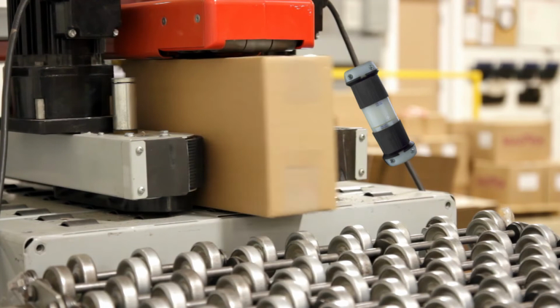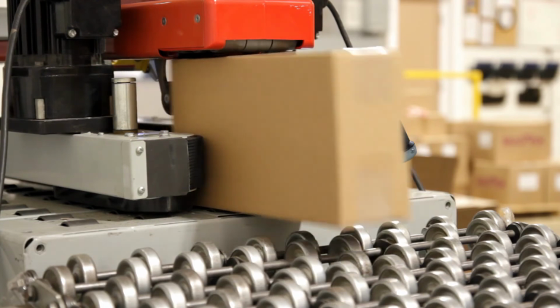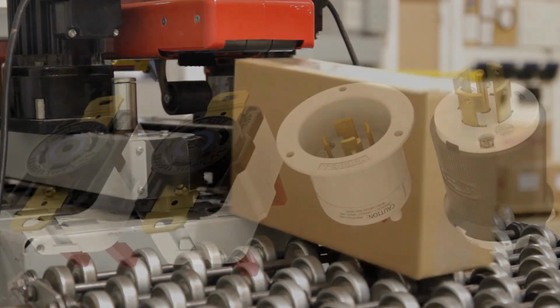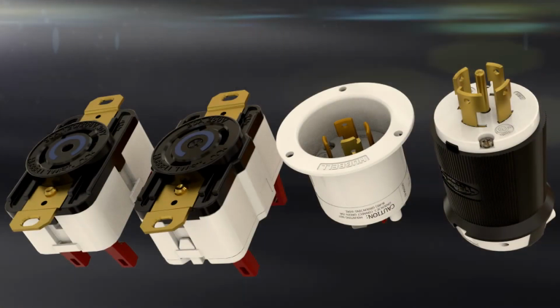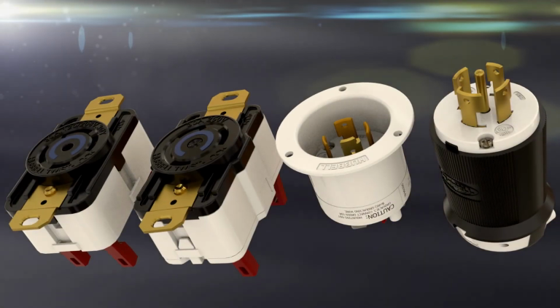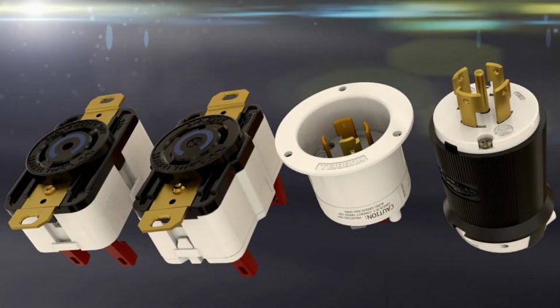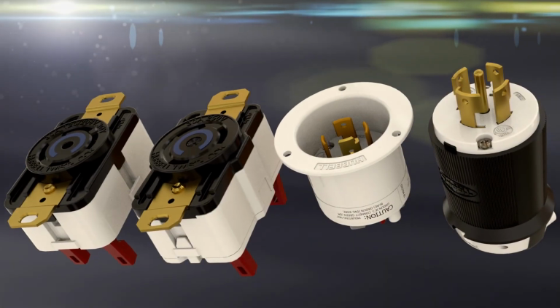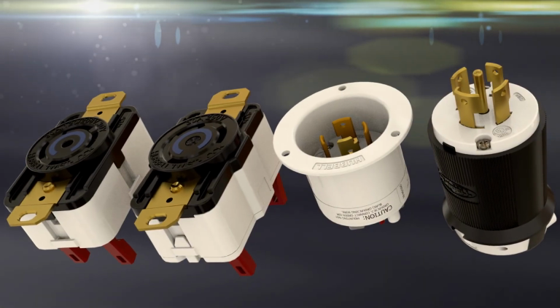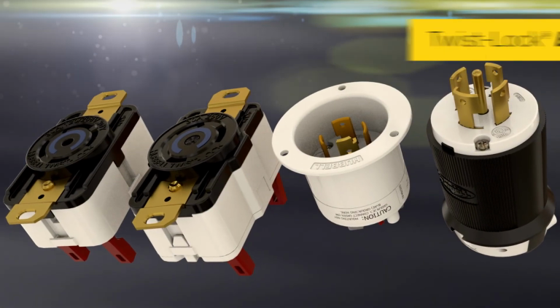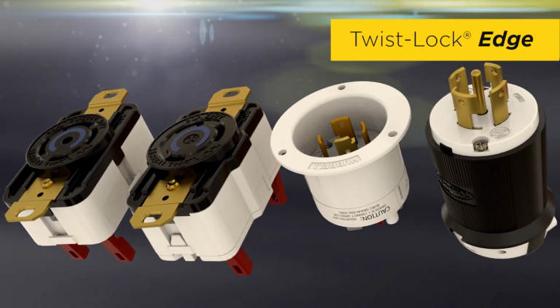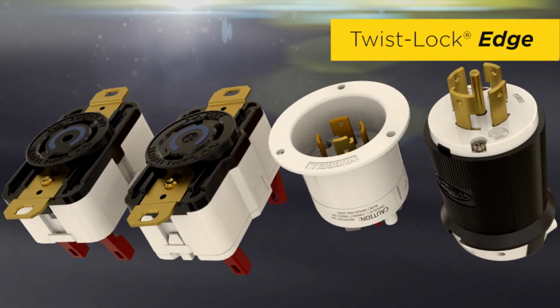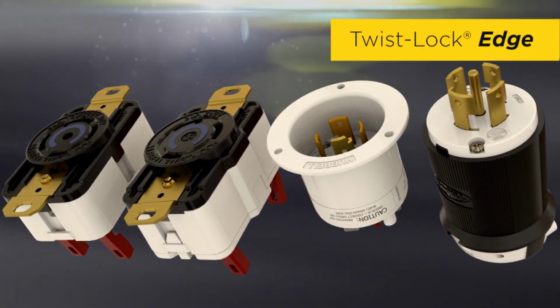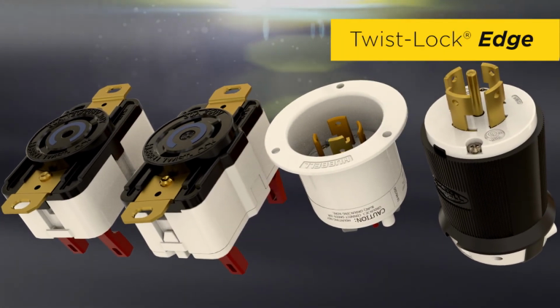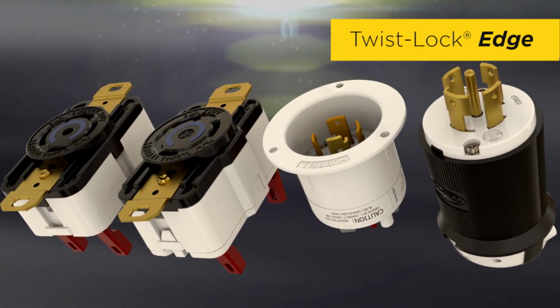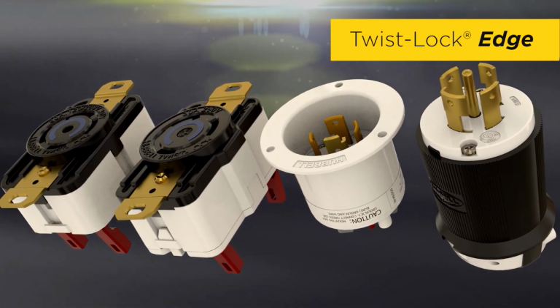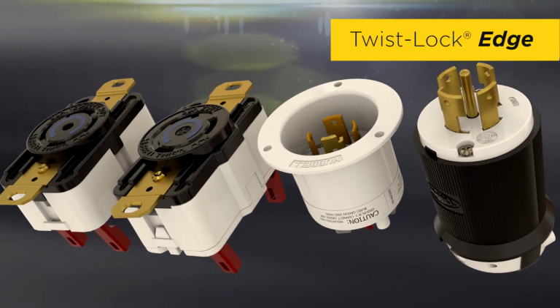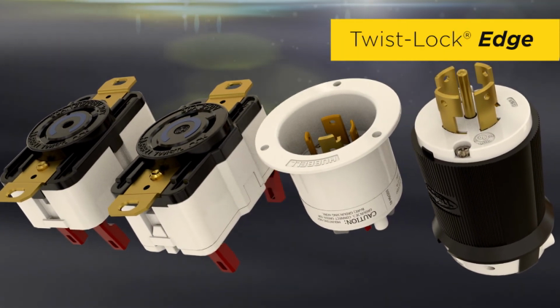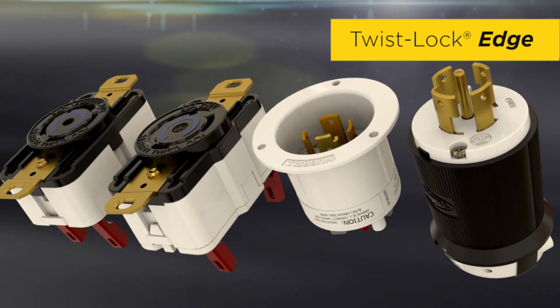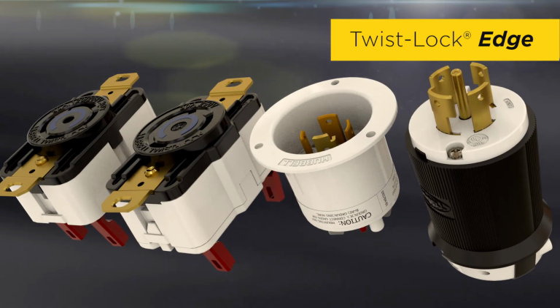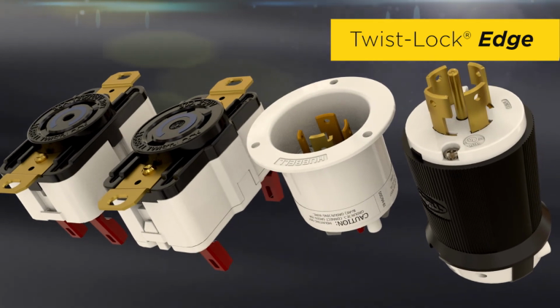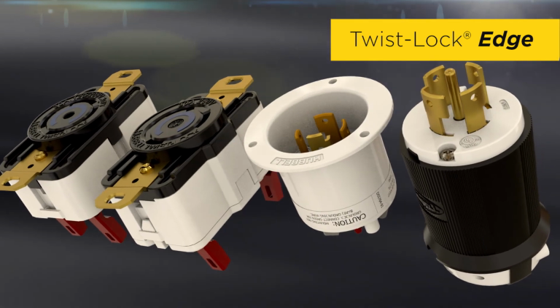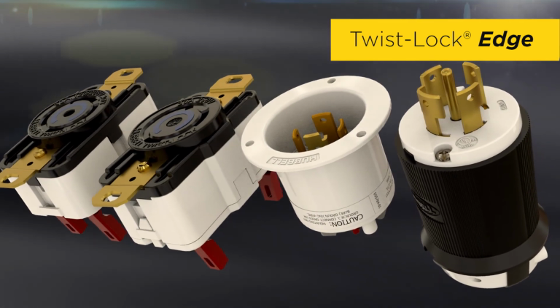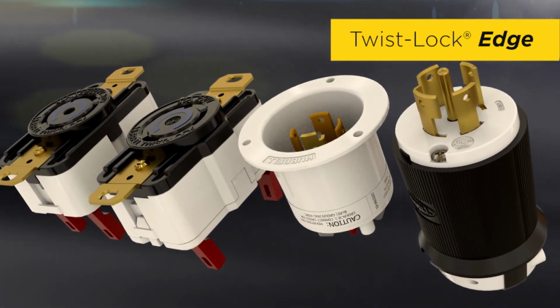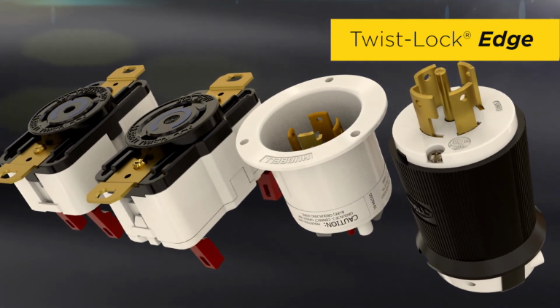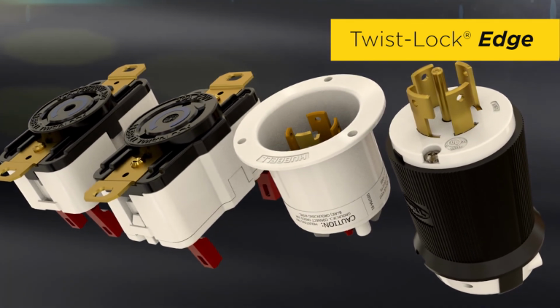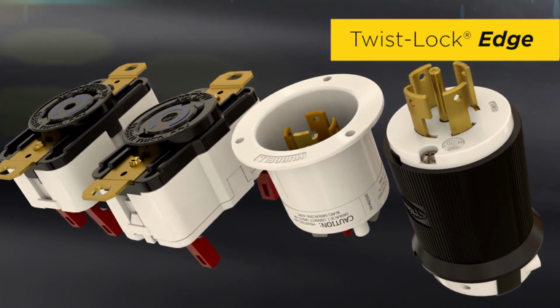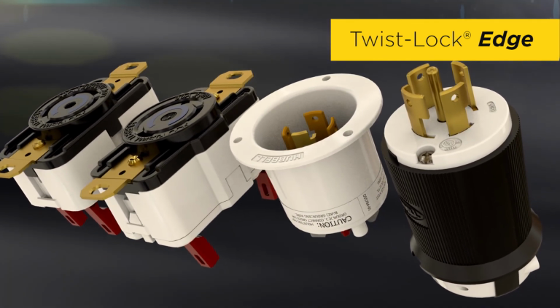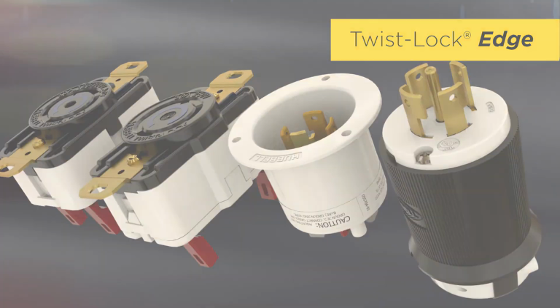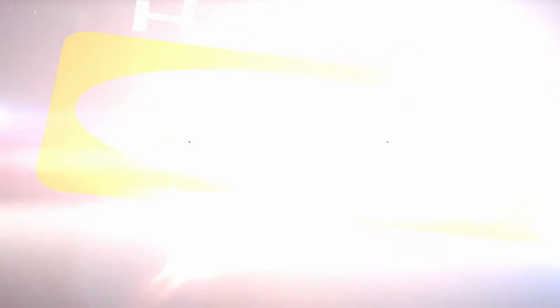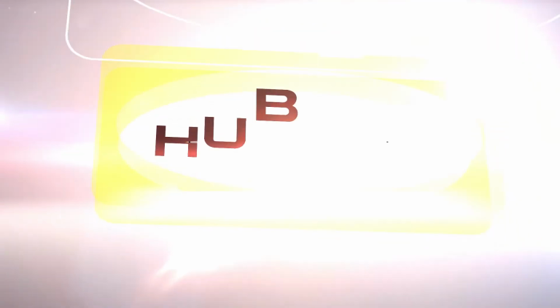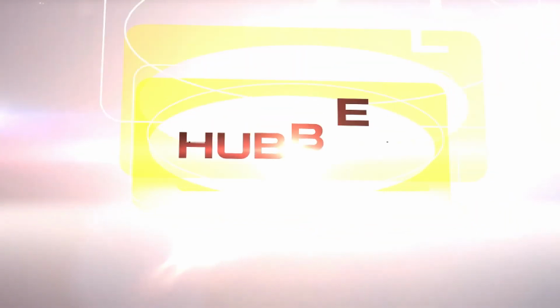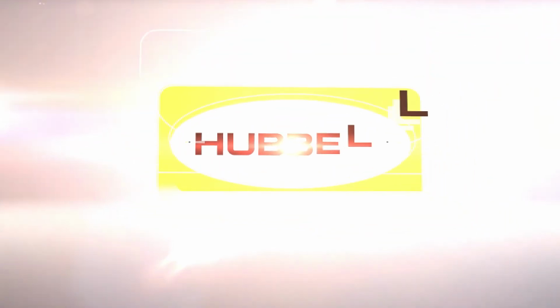So if you're ready to start saving major time and money, make the upgrade to the Hubble Twist Lock Edge devices with spring termination today.